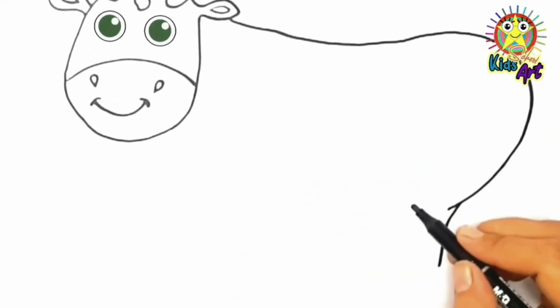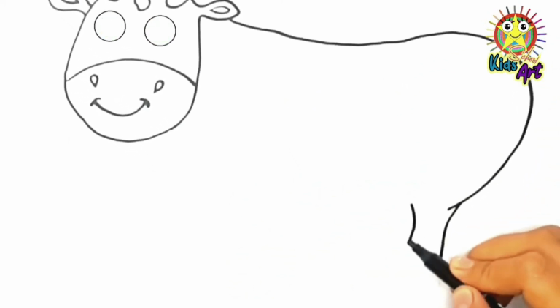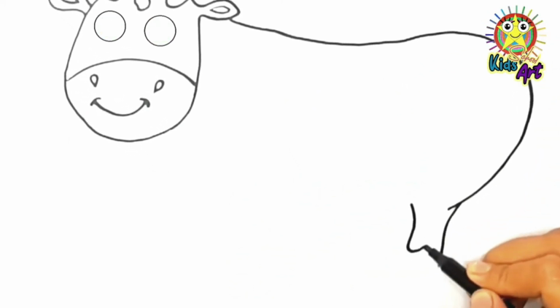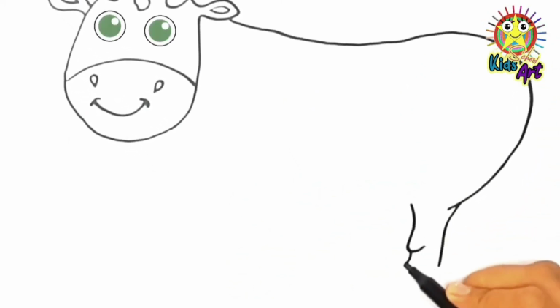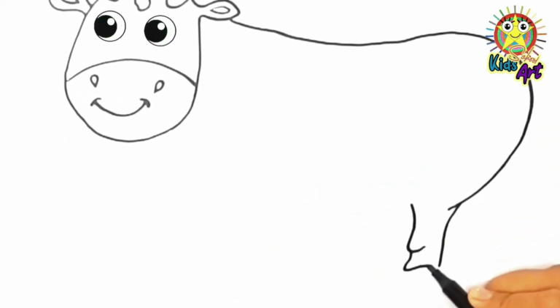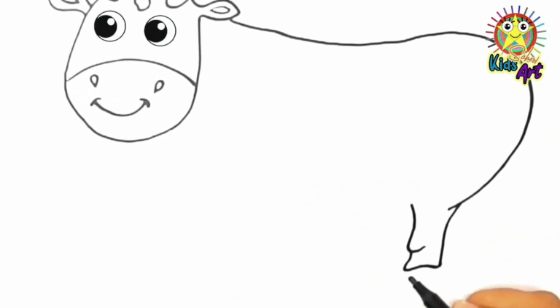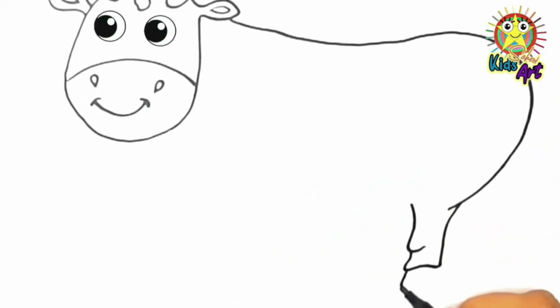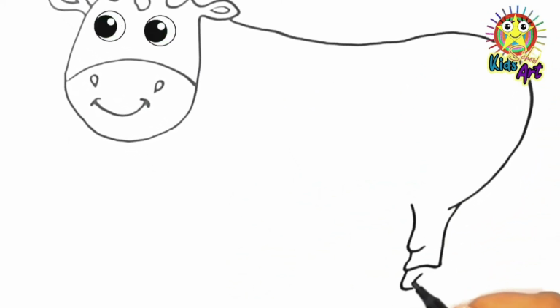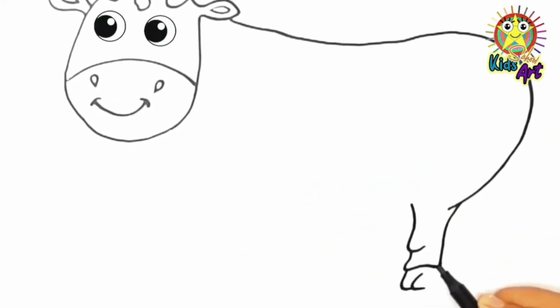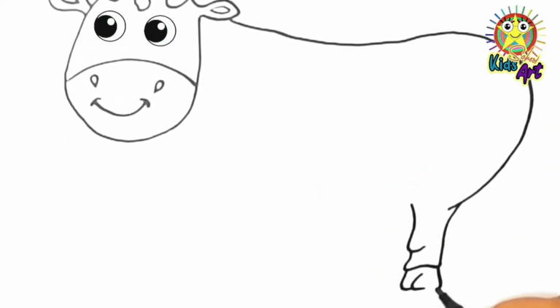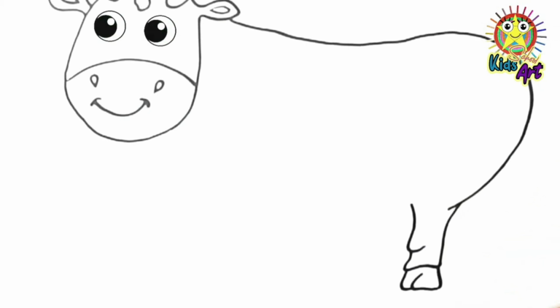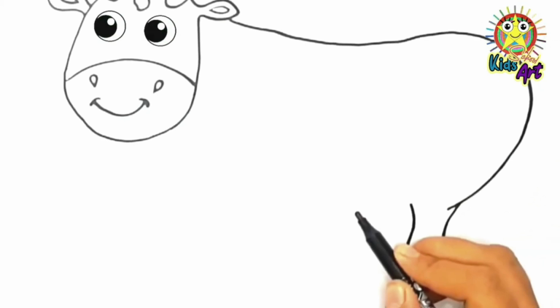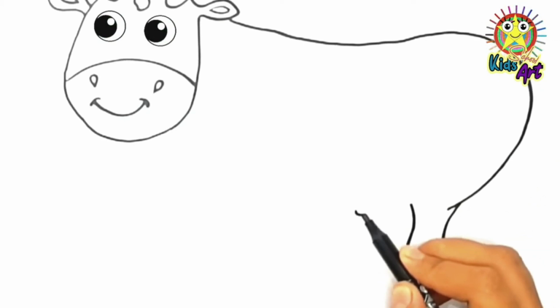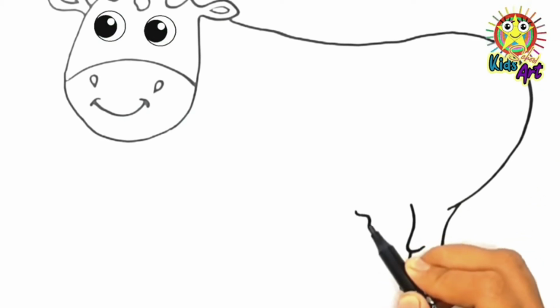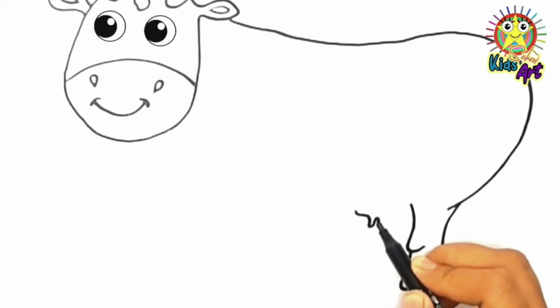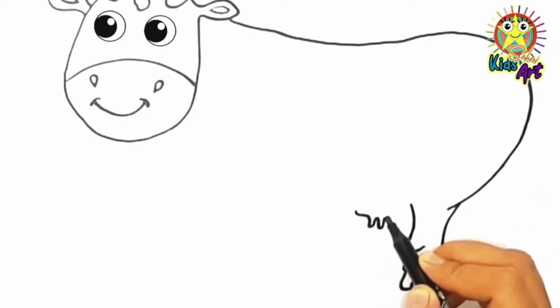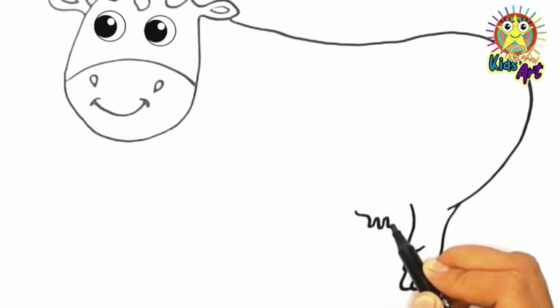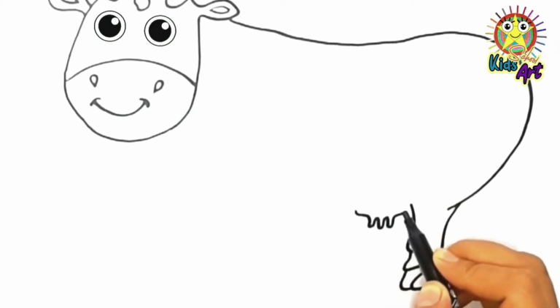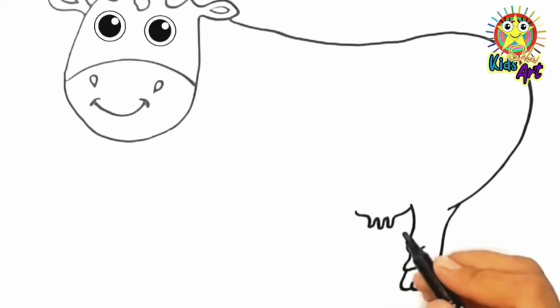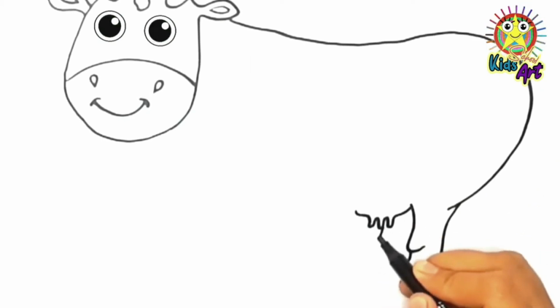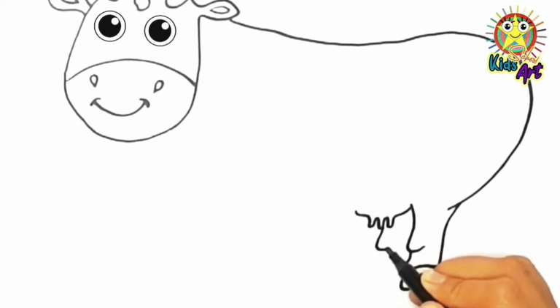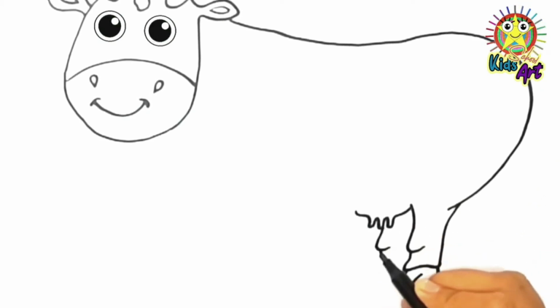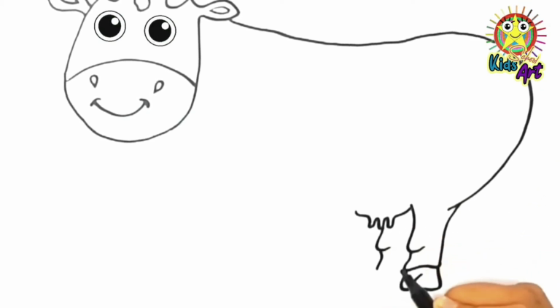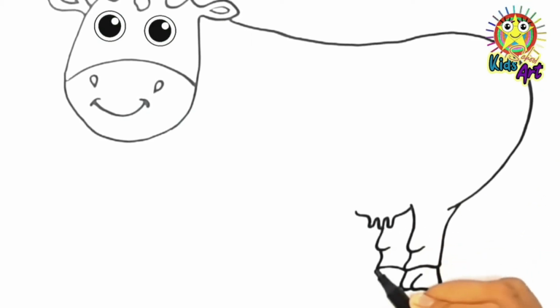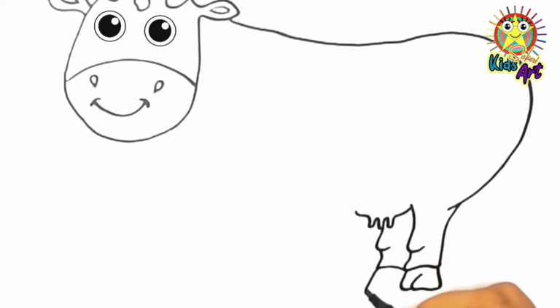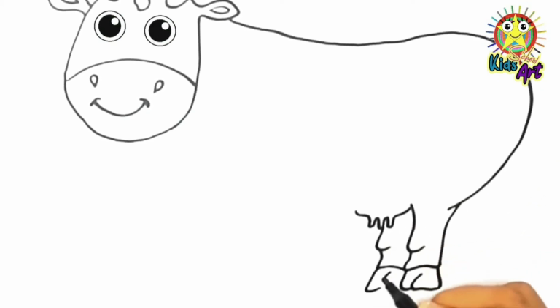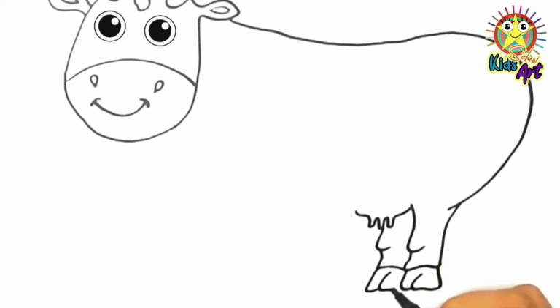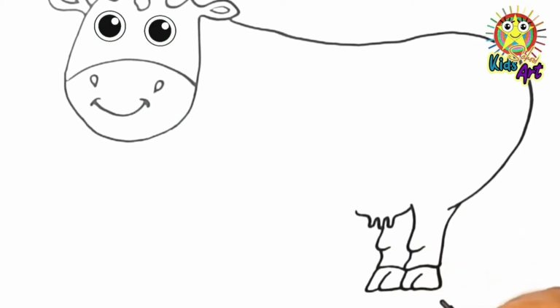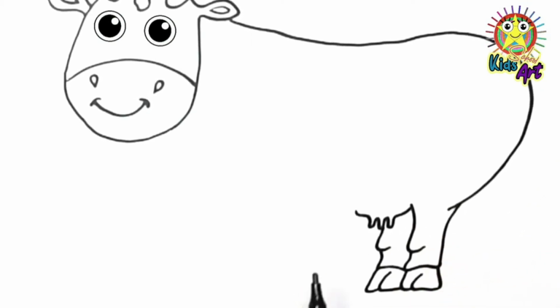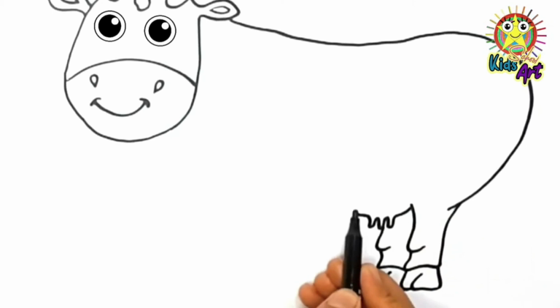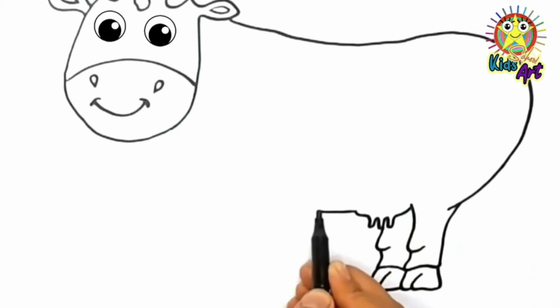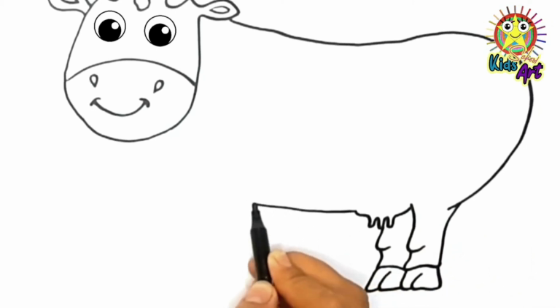Now we draw legs. Our cow has four legs. Wow! Fantastic cow!